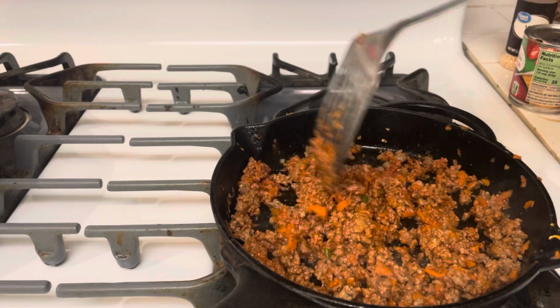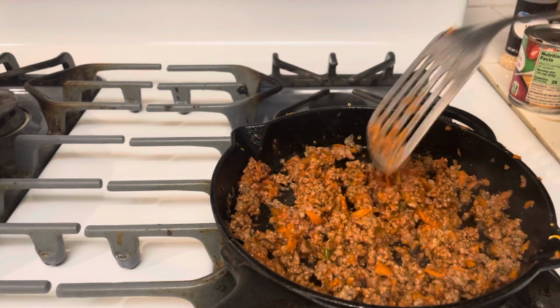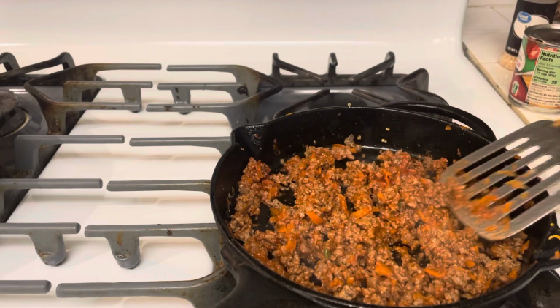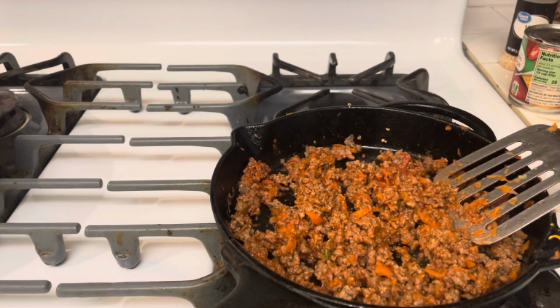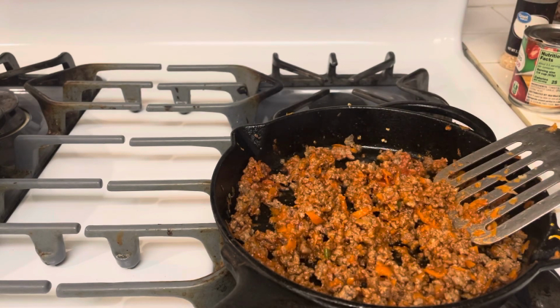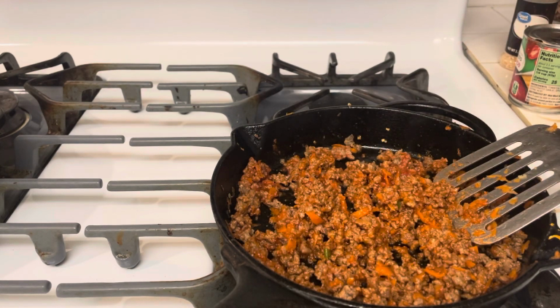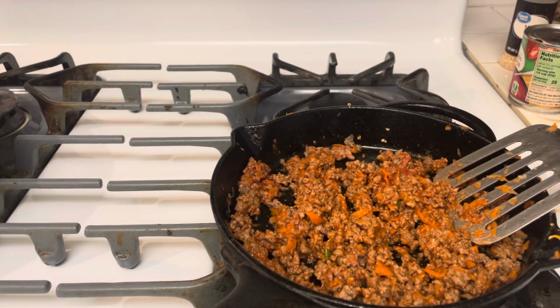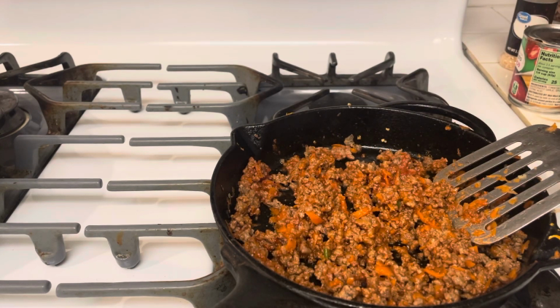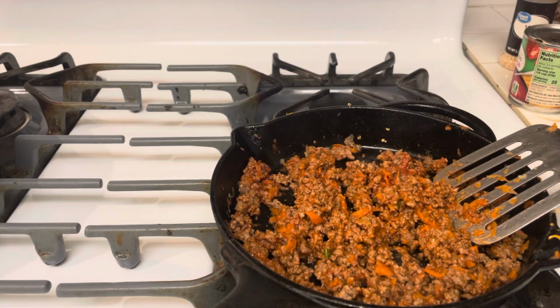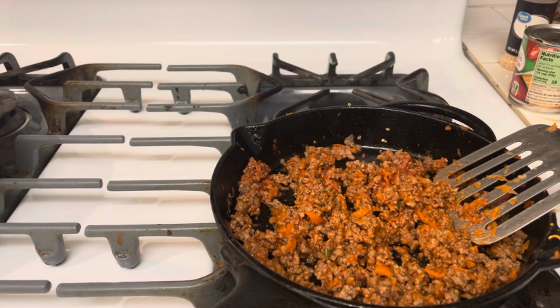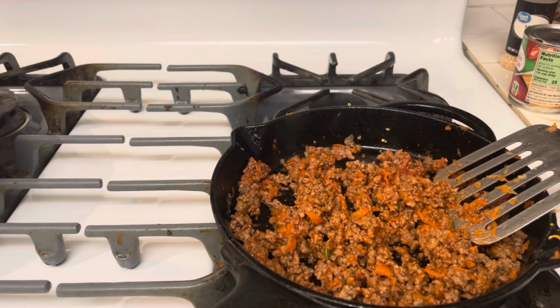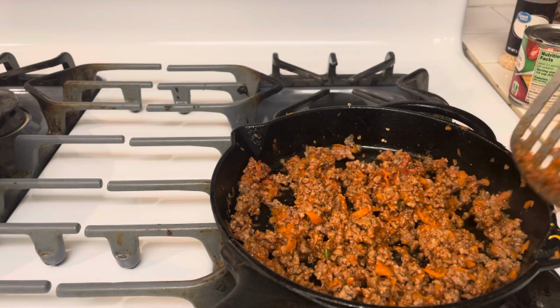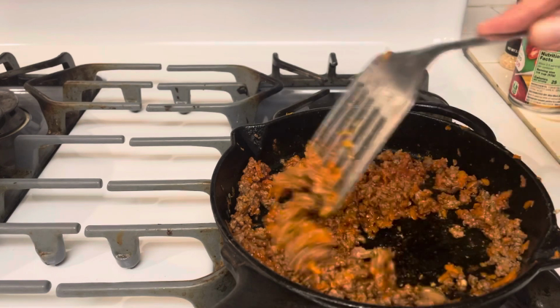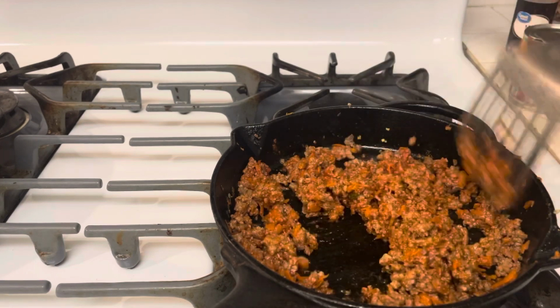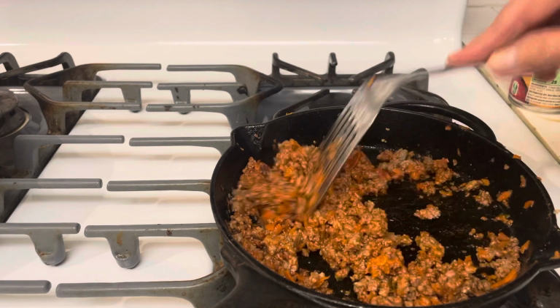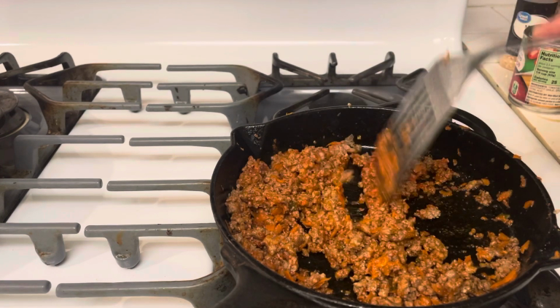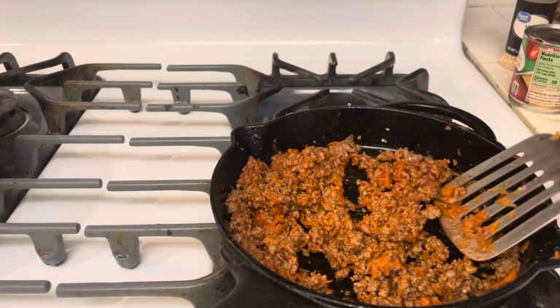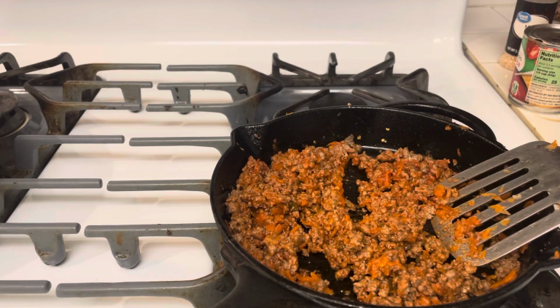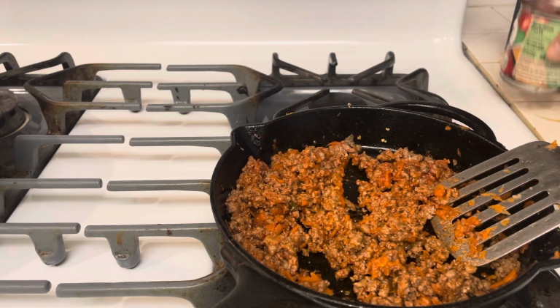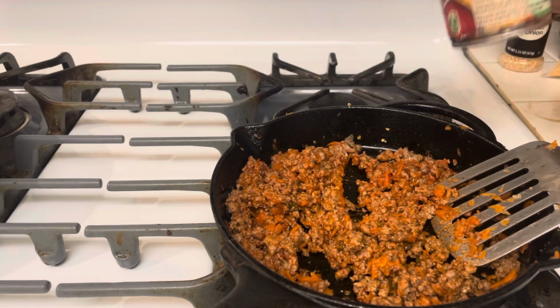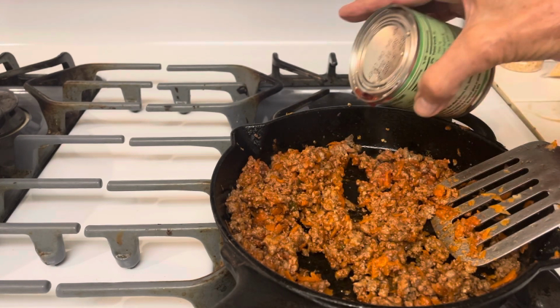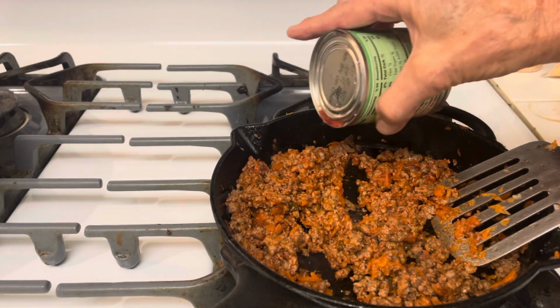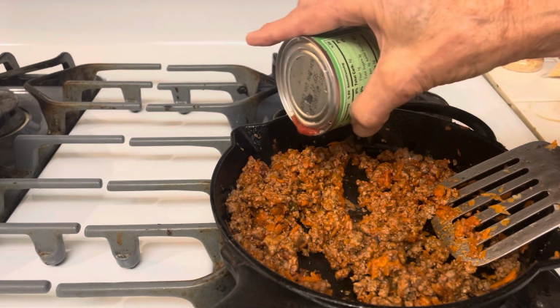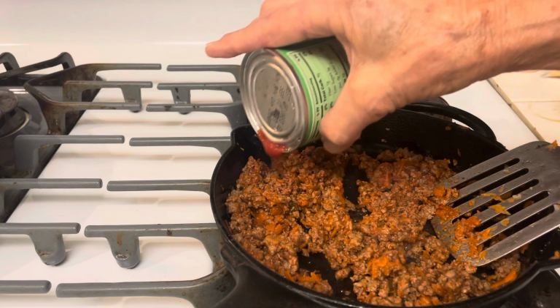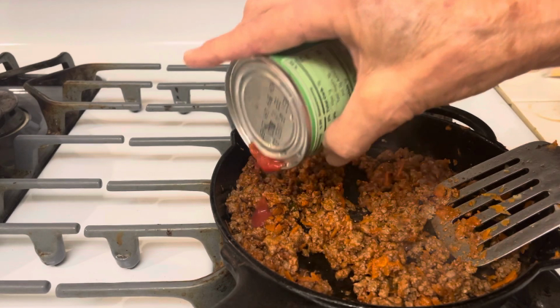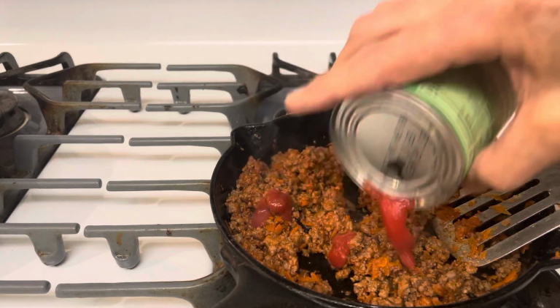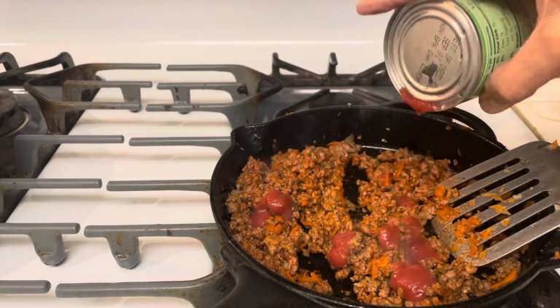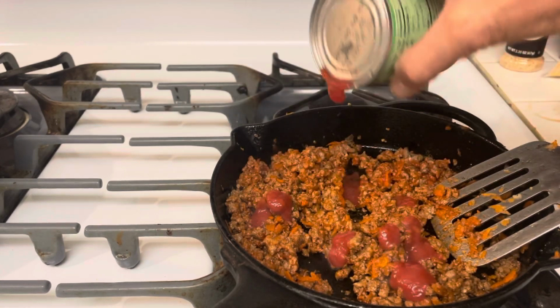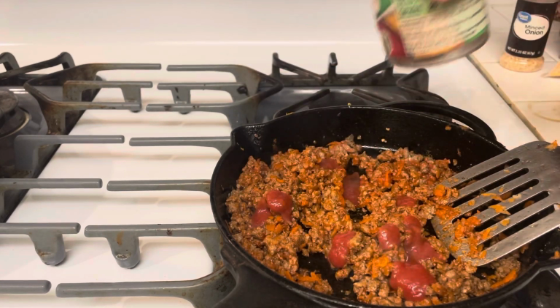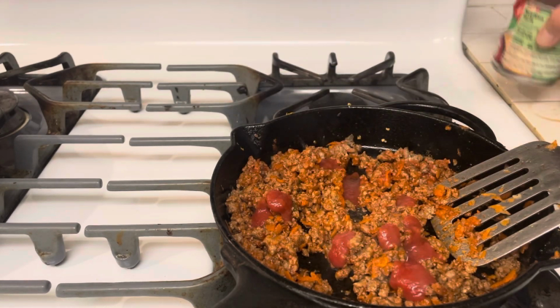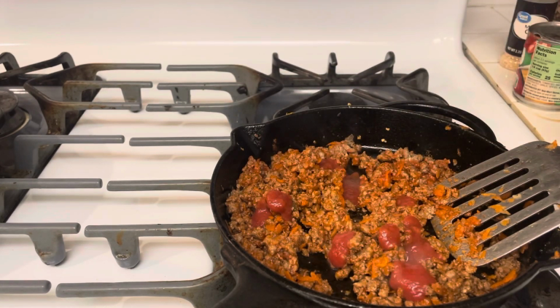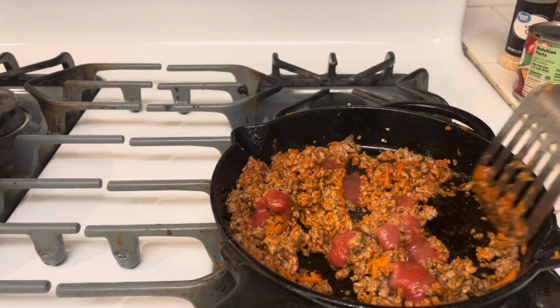I don't know how many — this is actually a lot of filling. I don't know how many biscuits this is going to make, but I will make them all up. And then if I don't eat them, I will just freeze them for later.